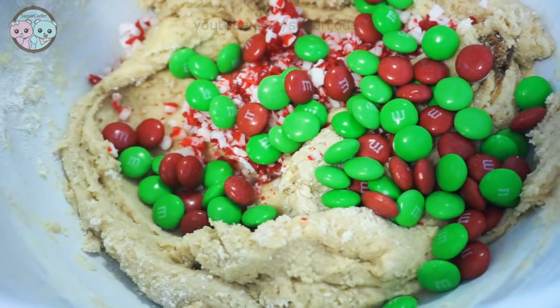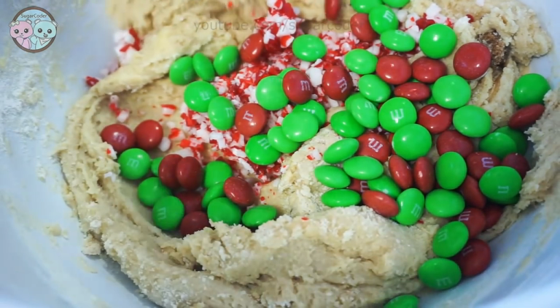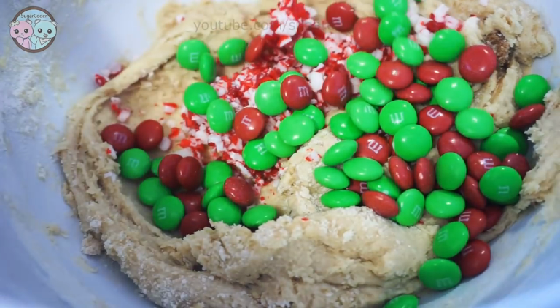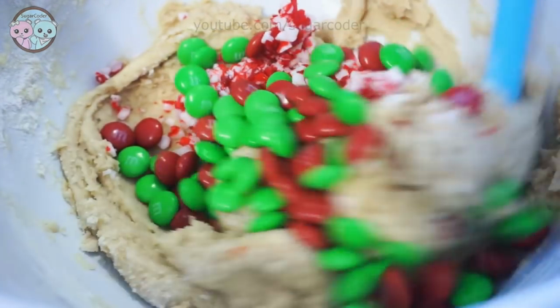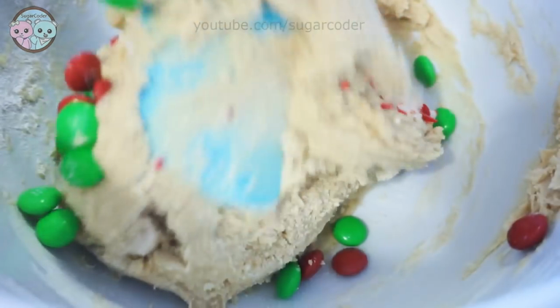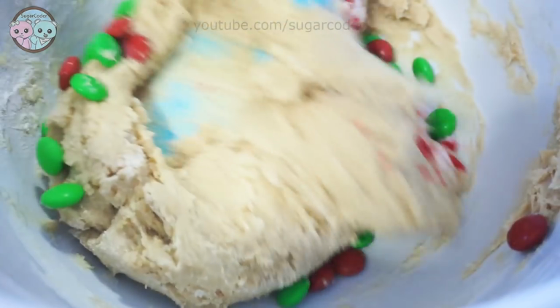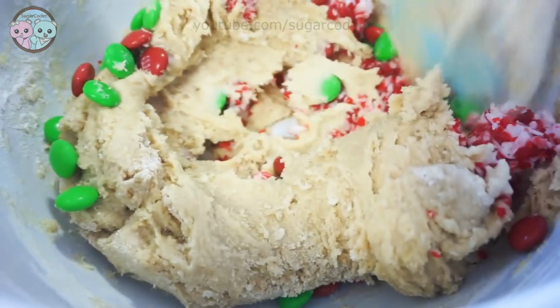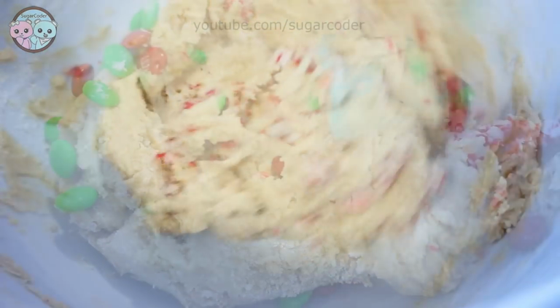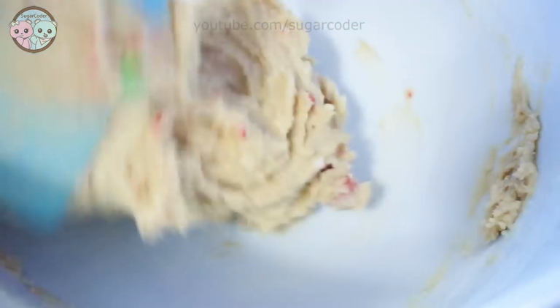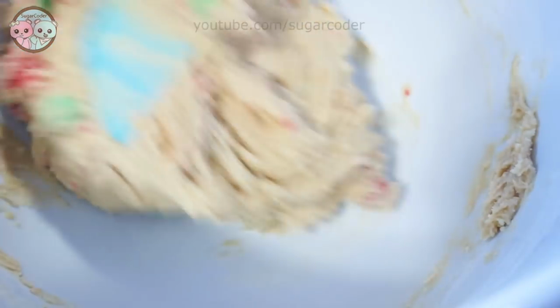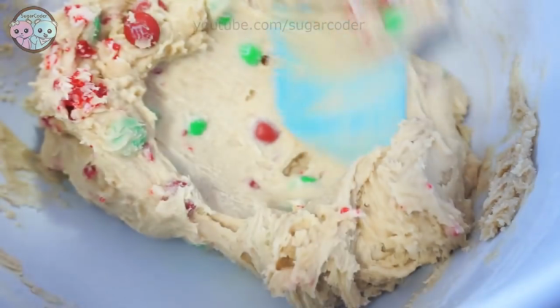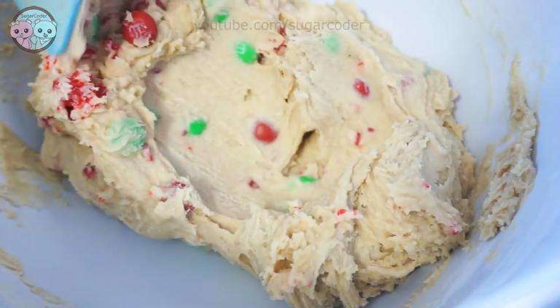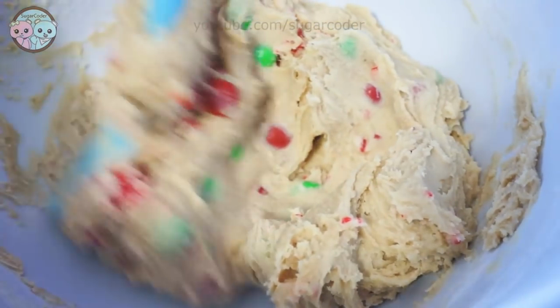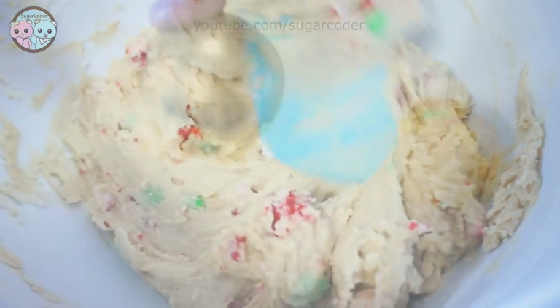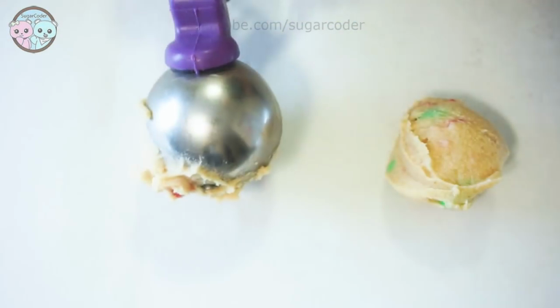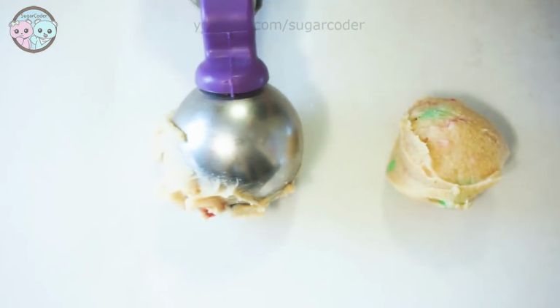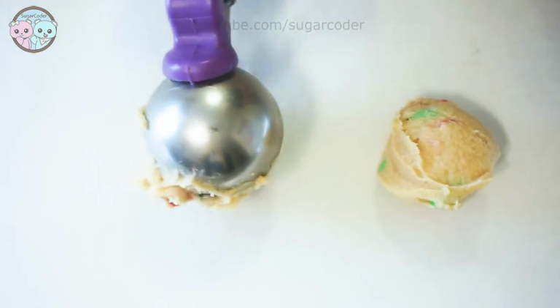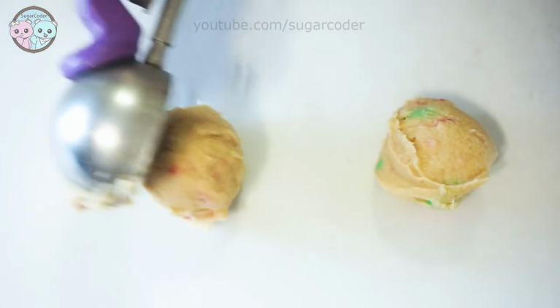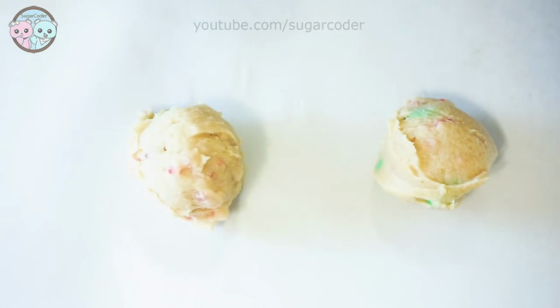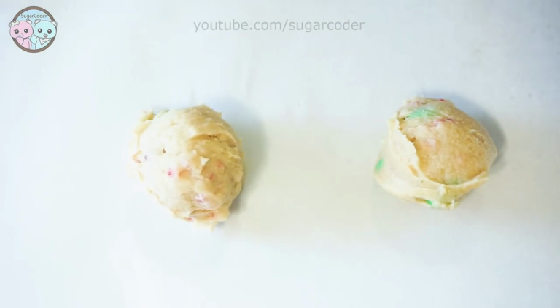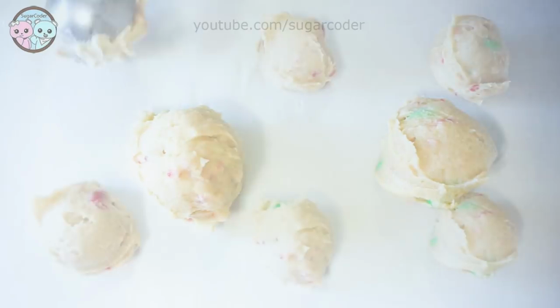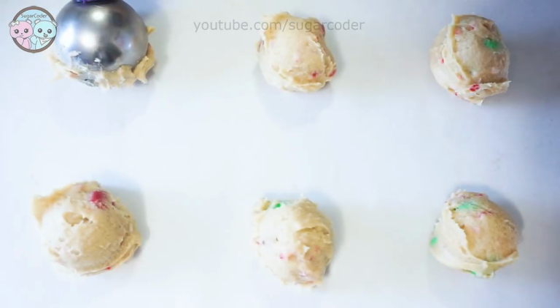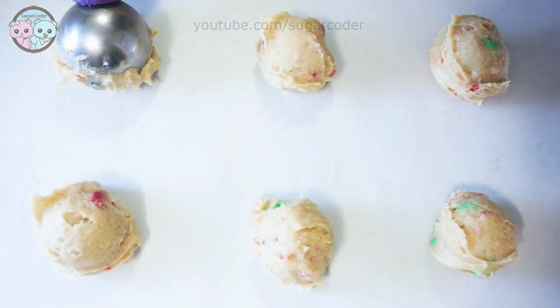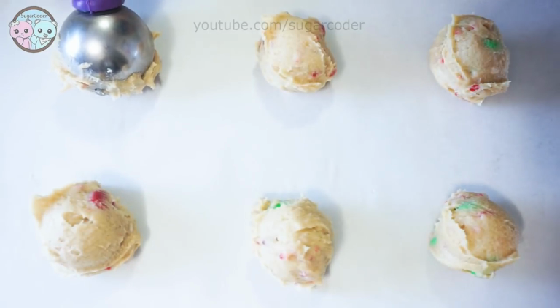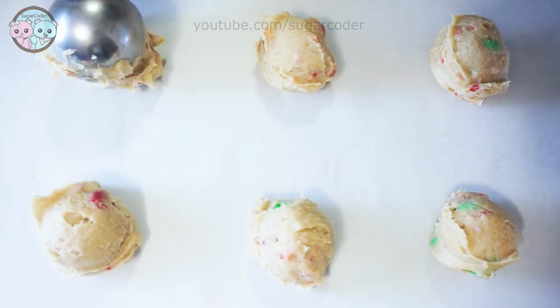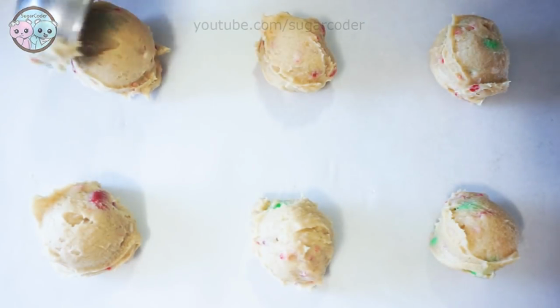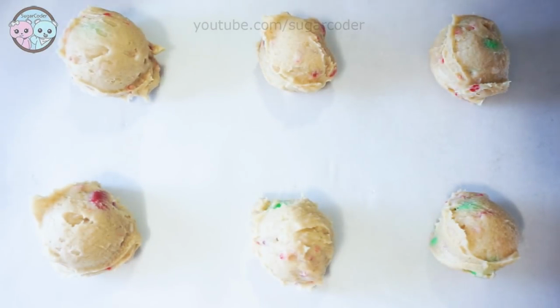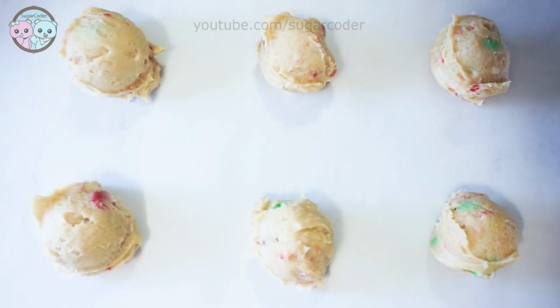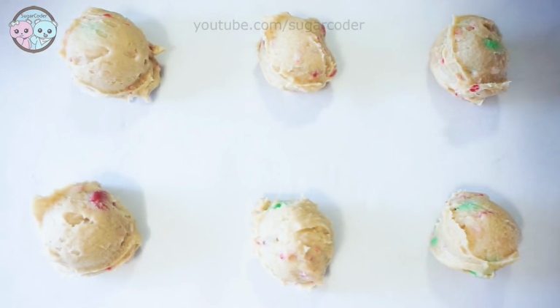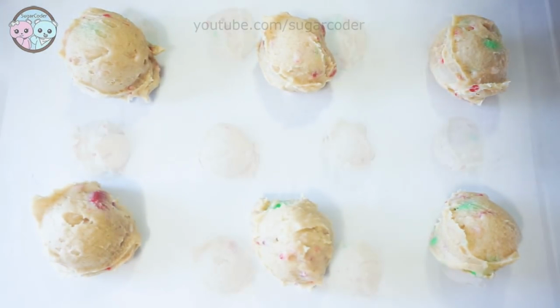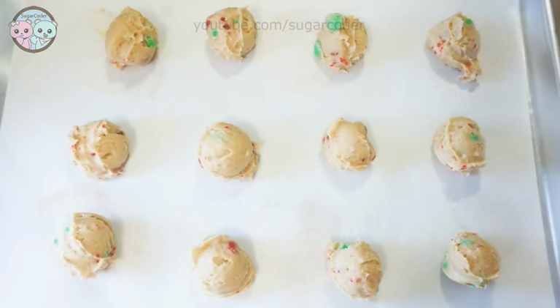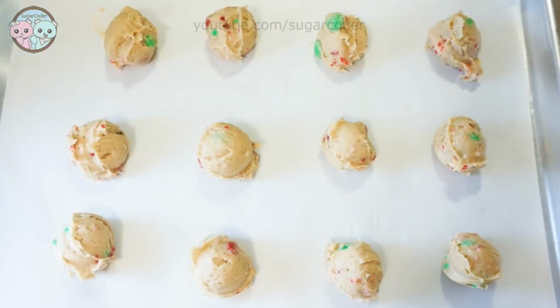I also added a leavening agent and then I used an ice cream scoop and scooped balls on top of a baking sheet and then baked the cookies in a preheated oven. And voila! Delicious peppermint chocolate cookies perfect for the holiday.